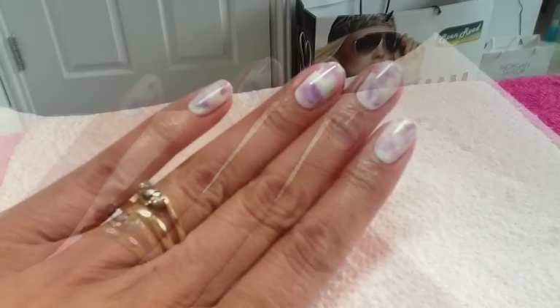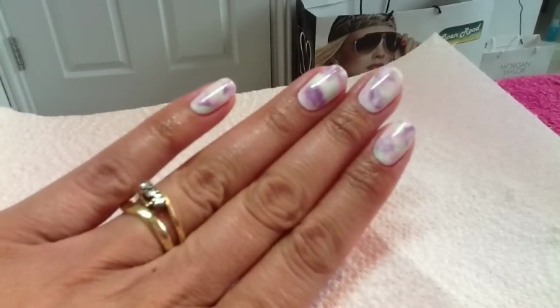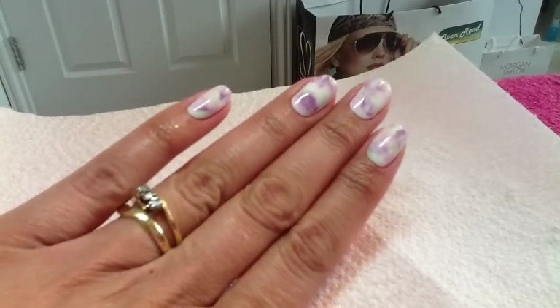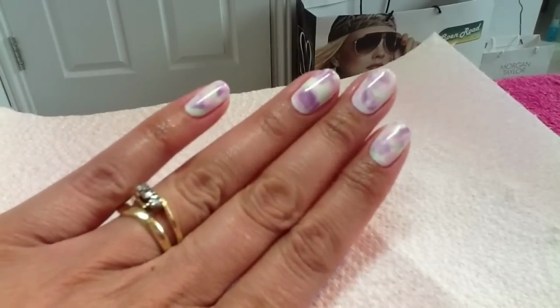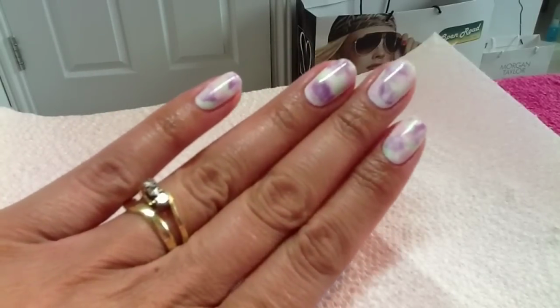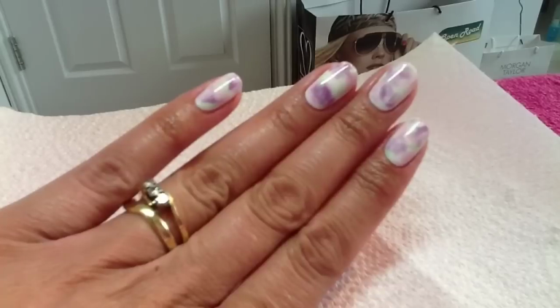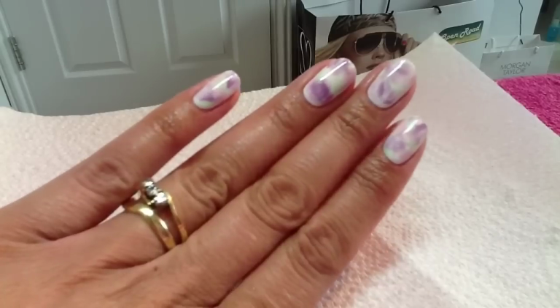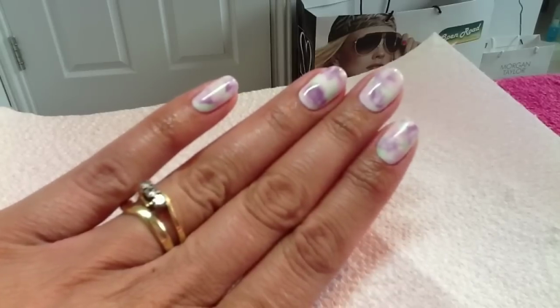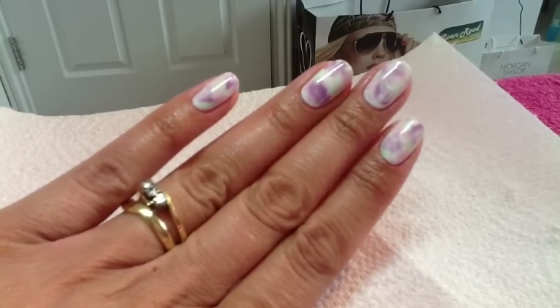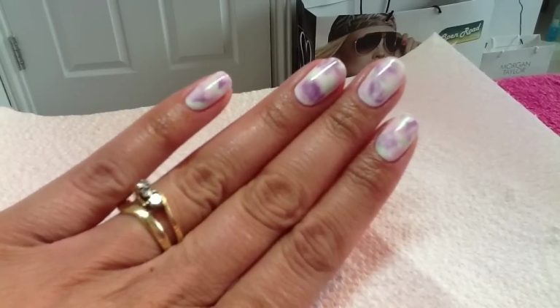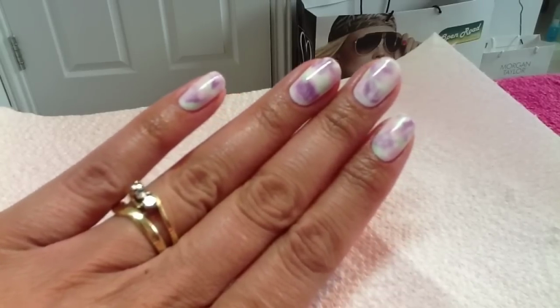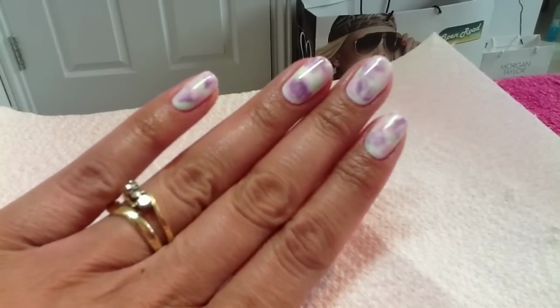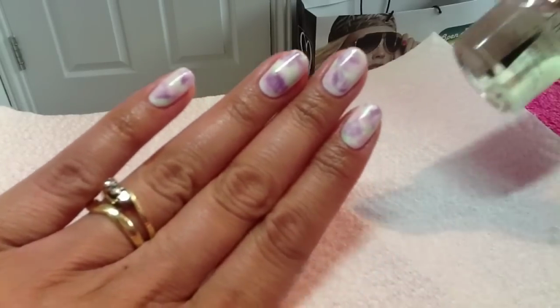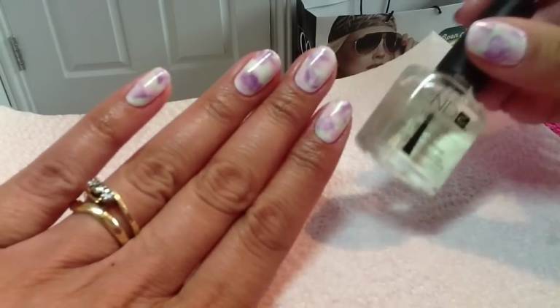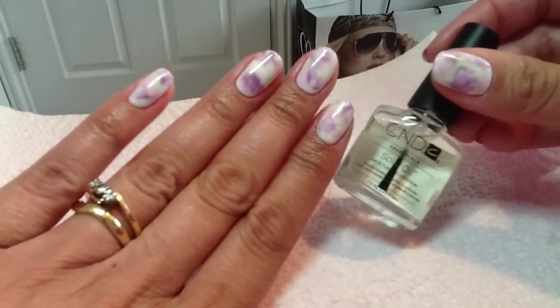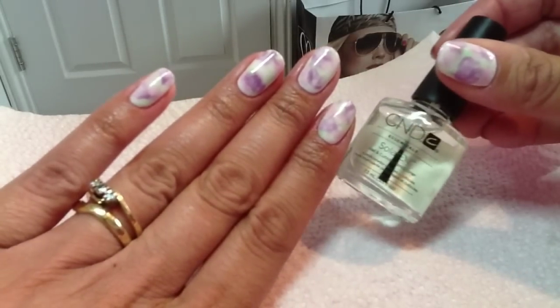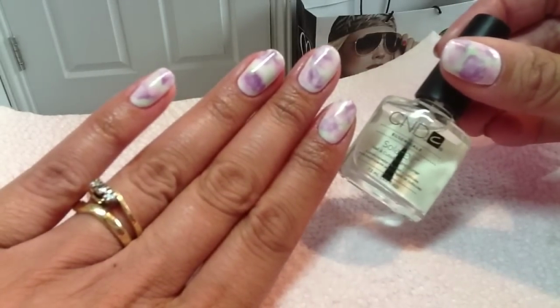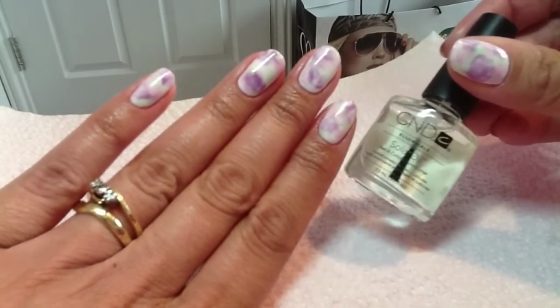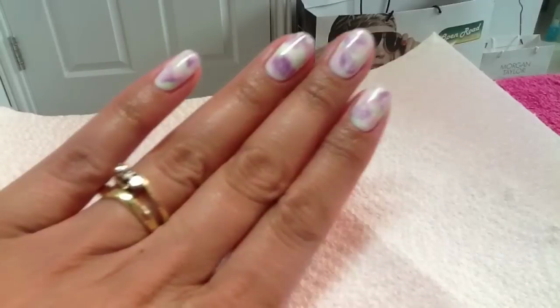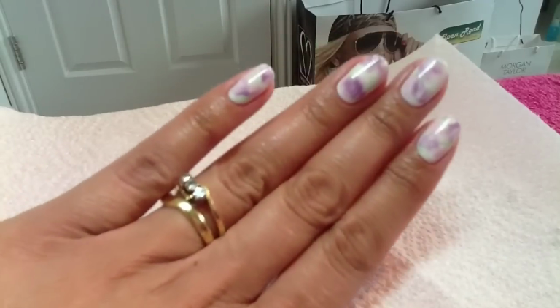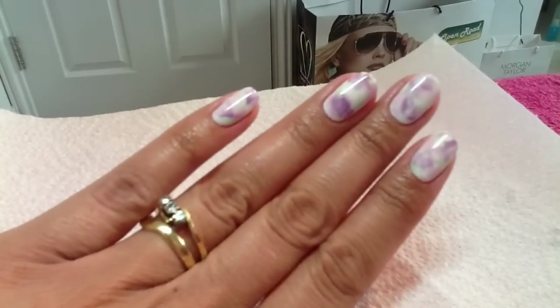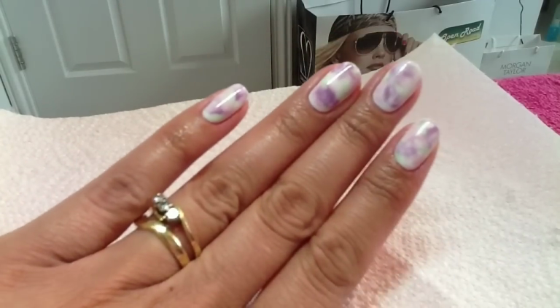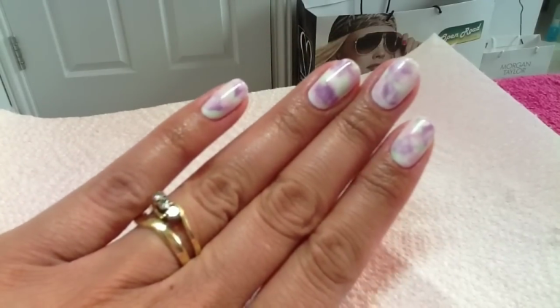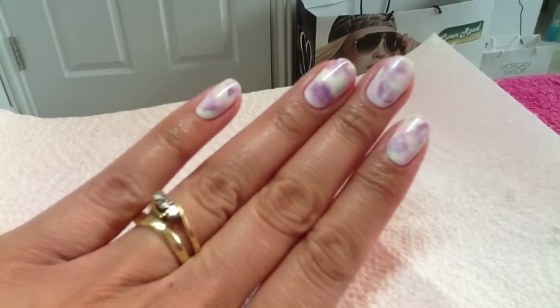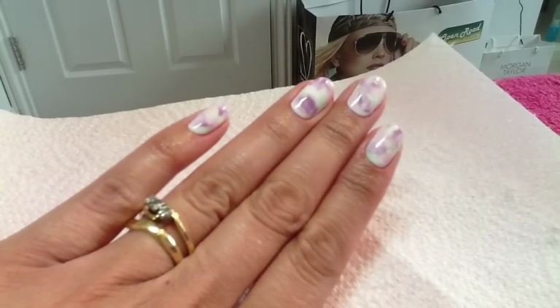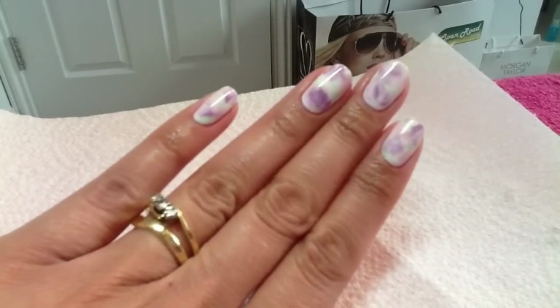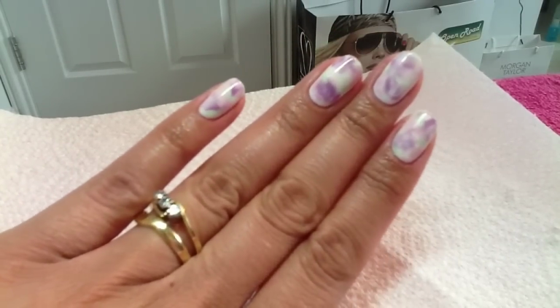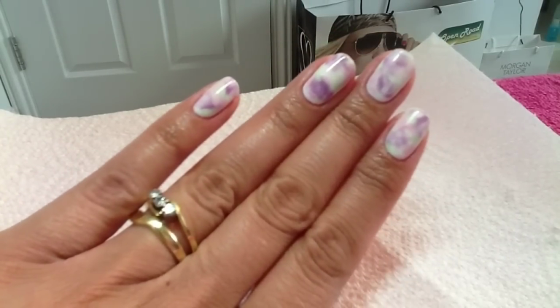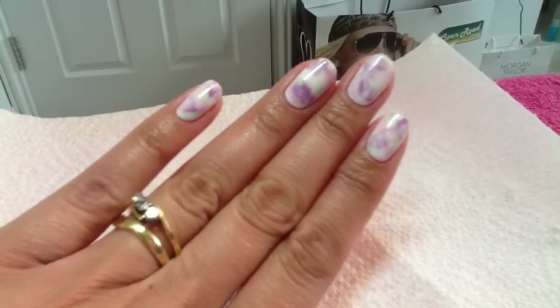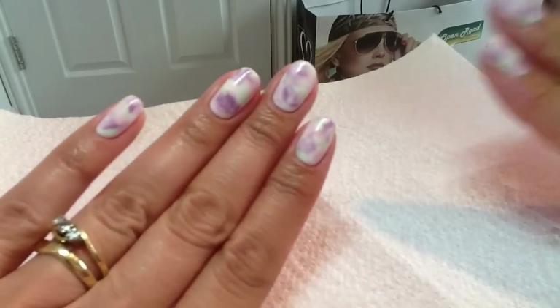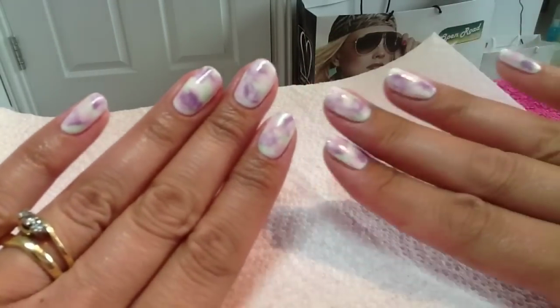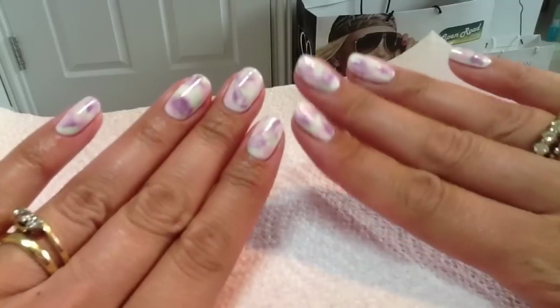I've cured the colors, then top coated it and wiped off the inhibition layer, and then I just applied my Solar Oil. I absolutely love how it turns out and that every single nail is different.